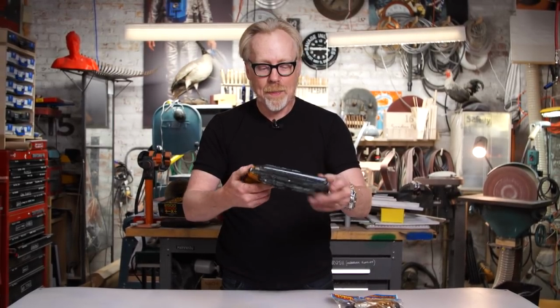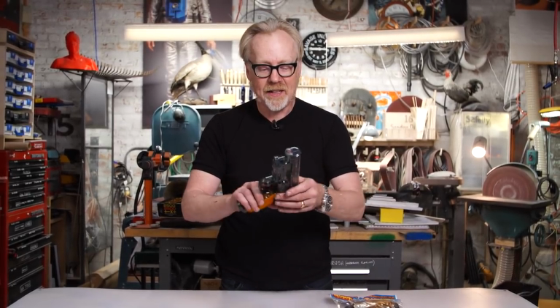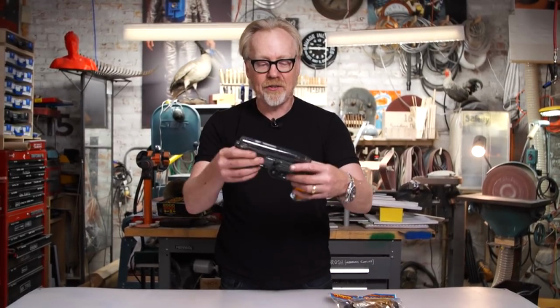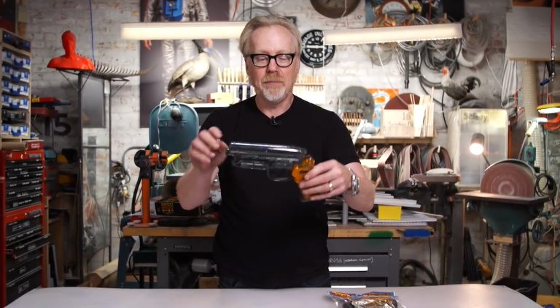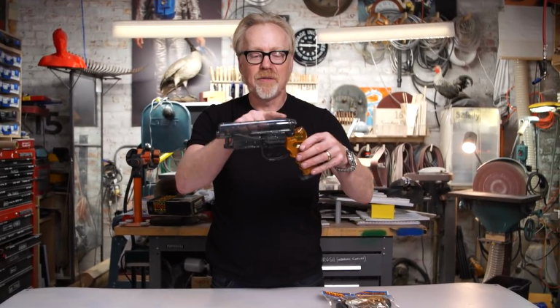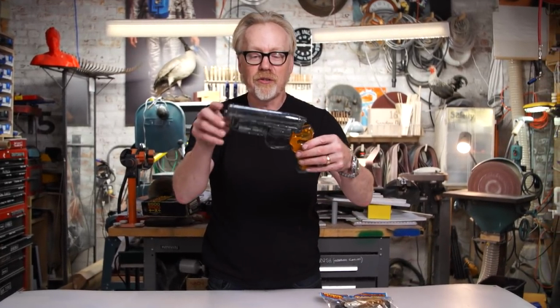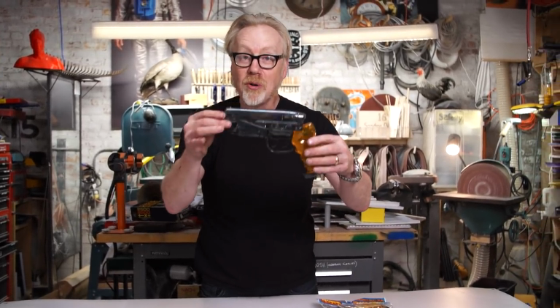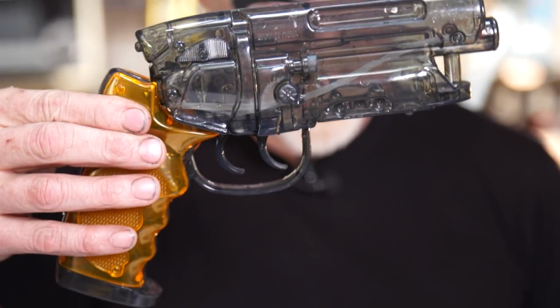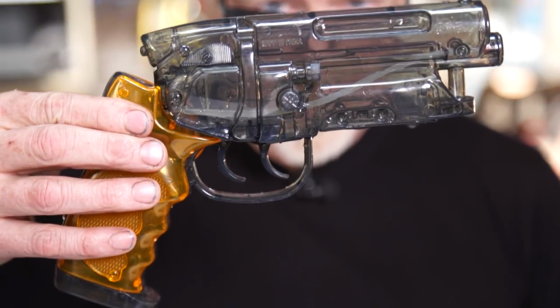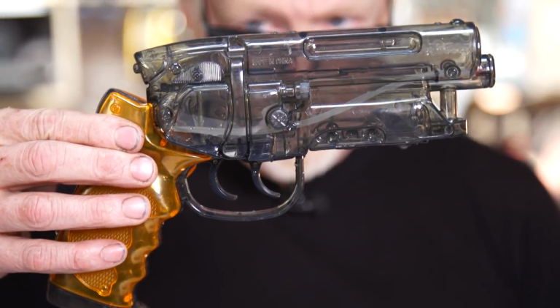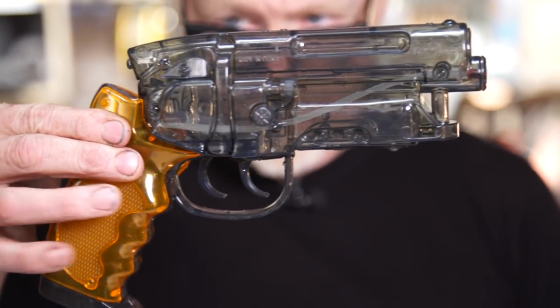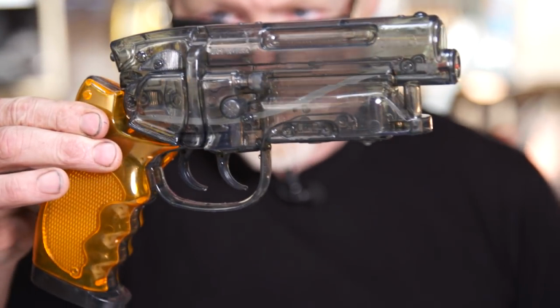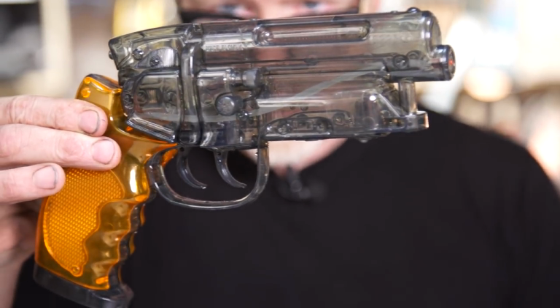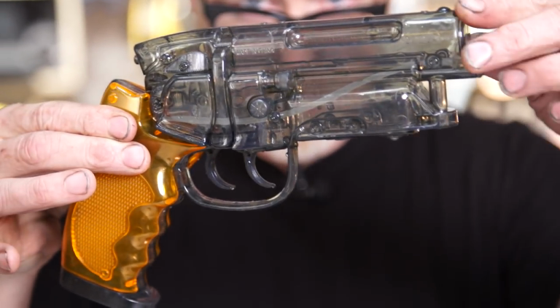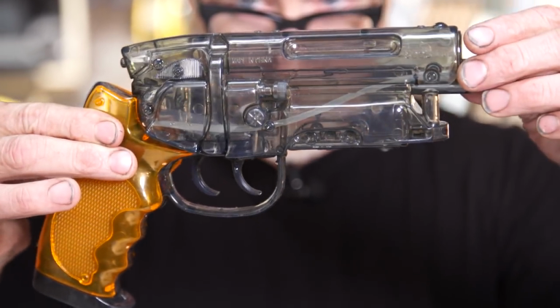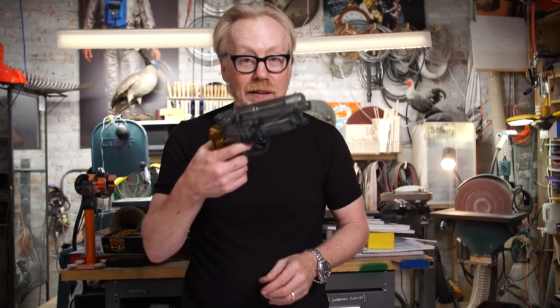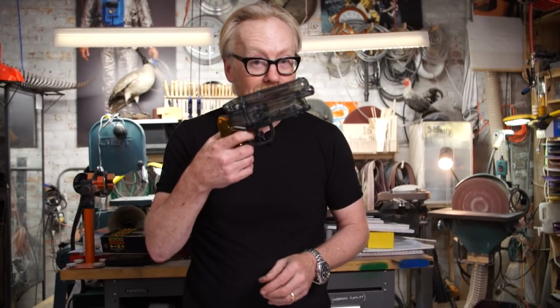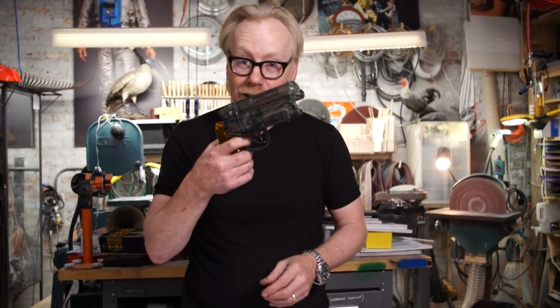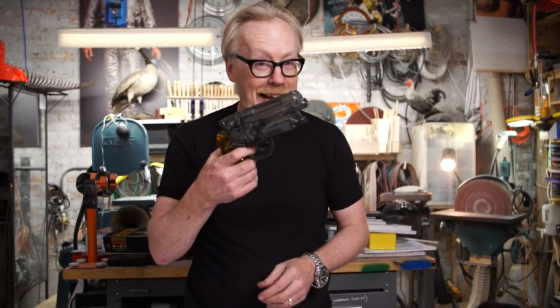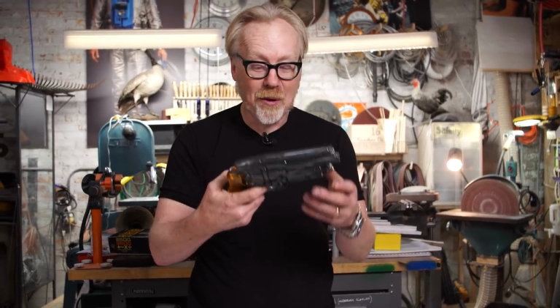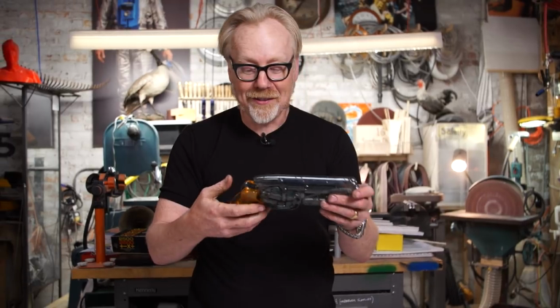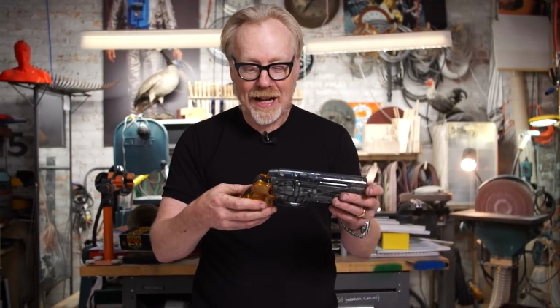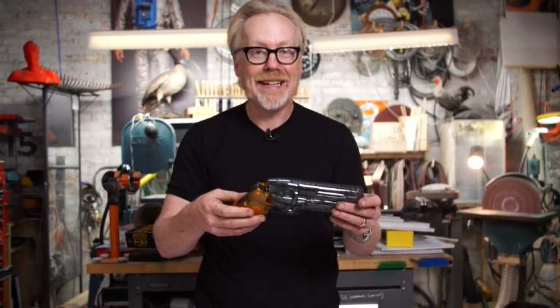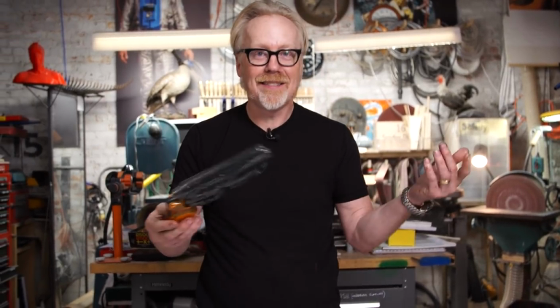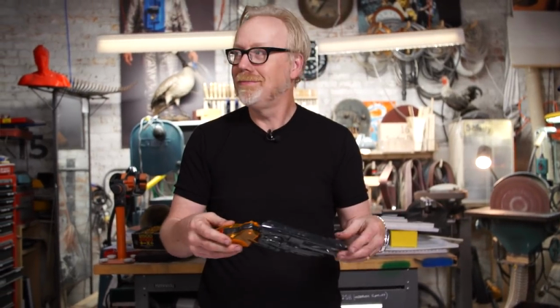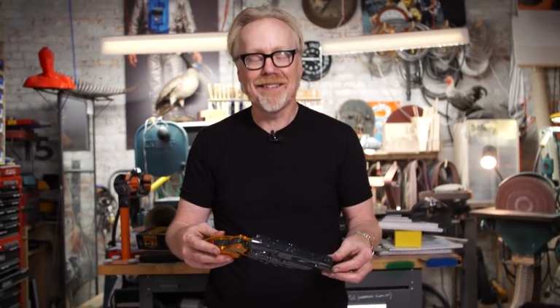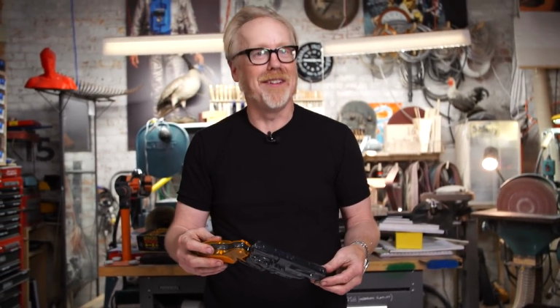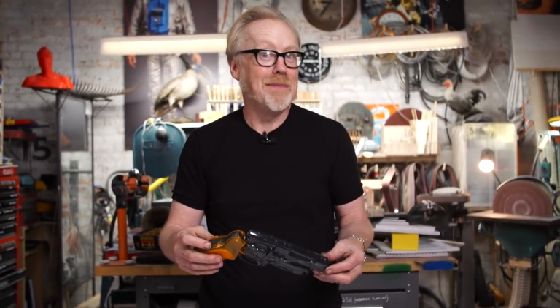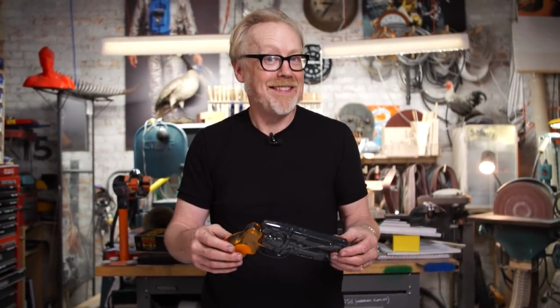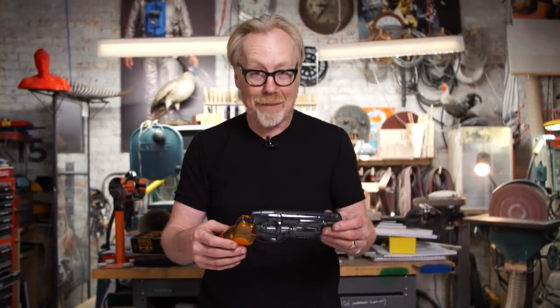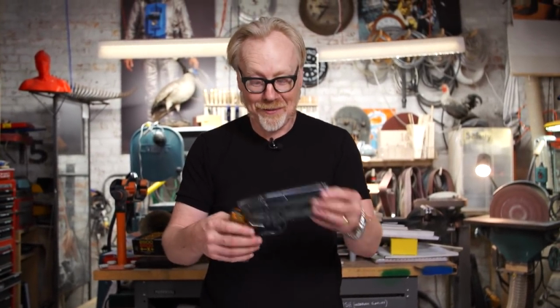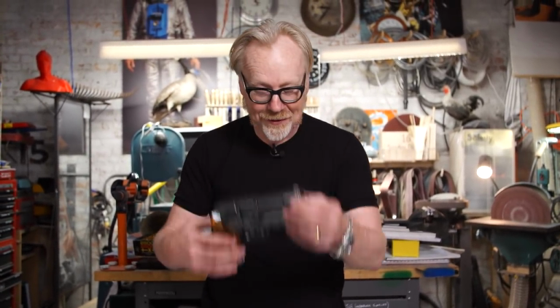It is made of clear smoky acrylic or plastic, meant to be an actual water pistol. I guess I should fill it up and see how it operates as a water pistol.